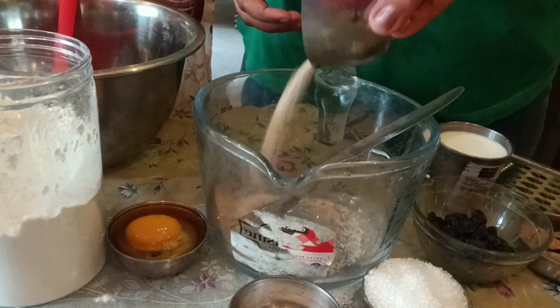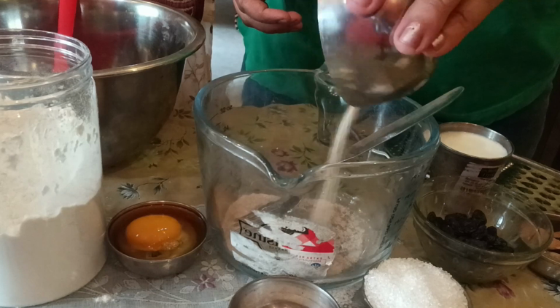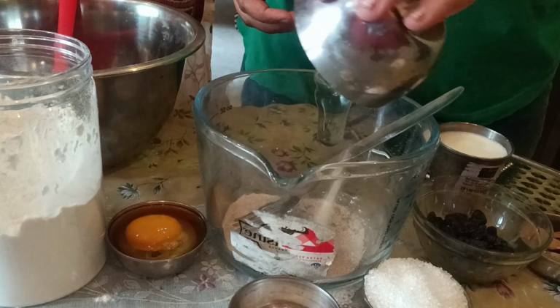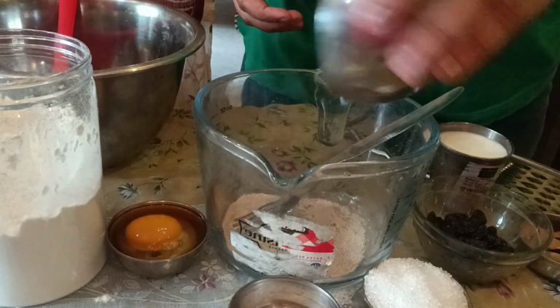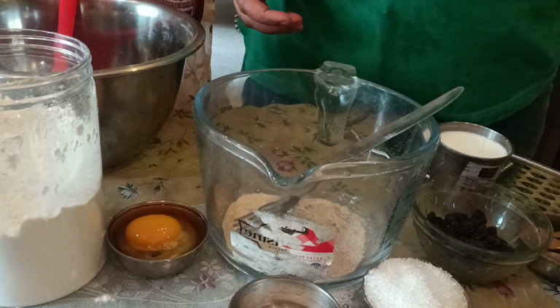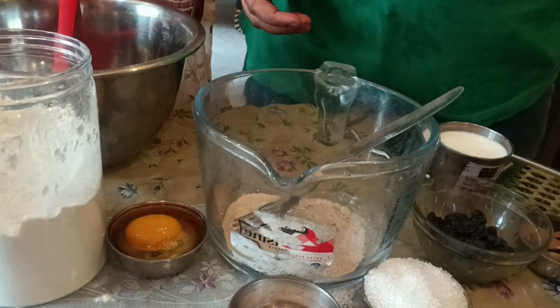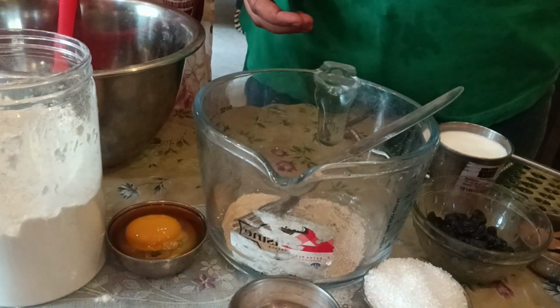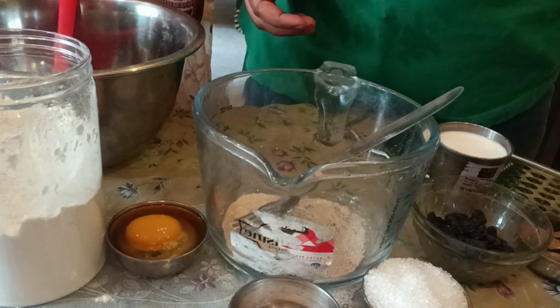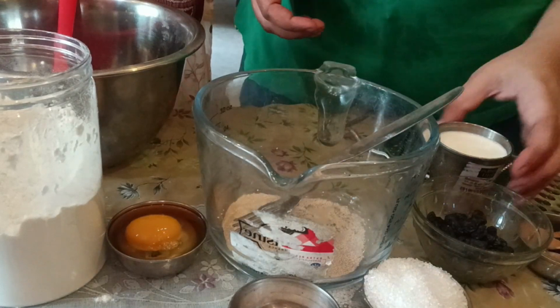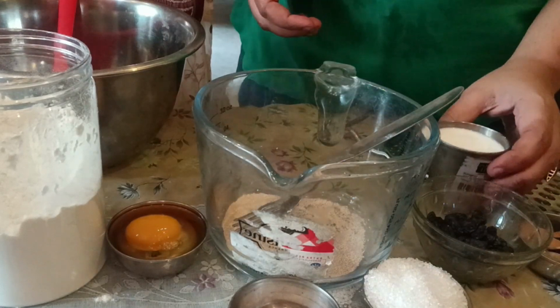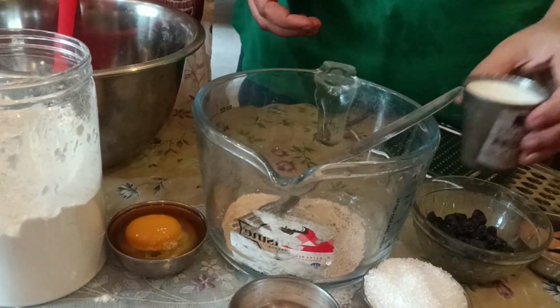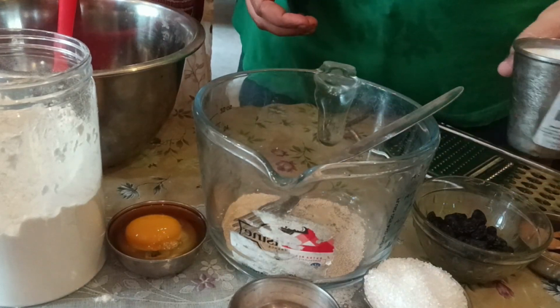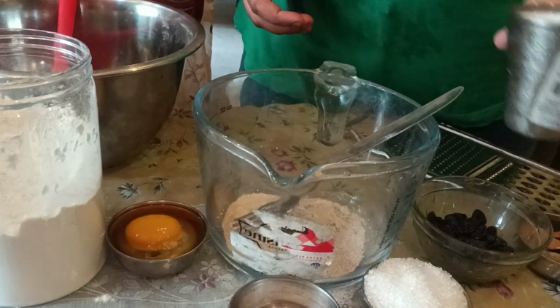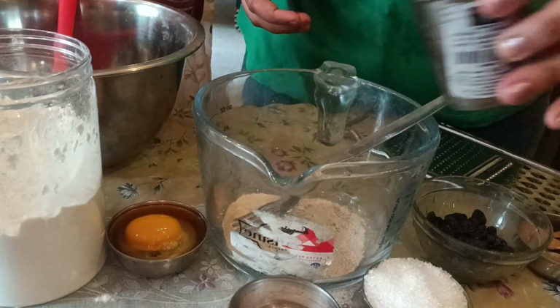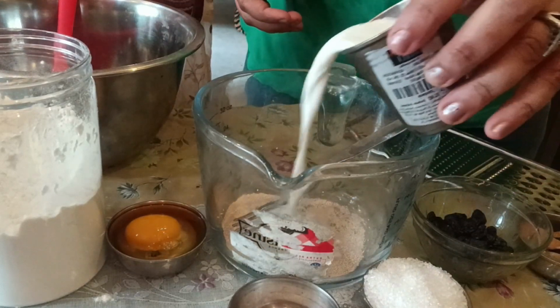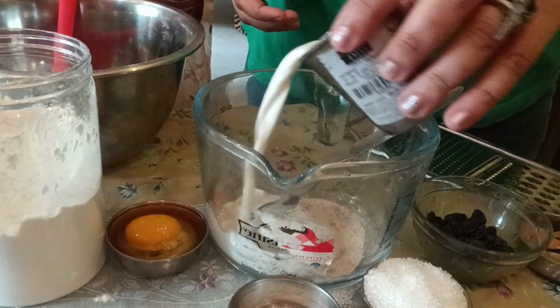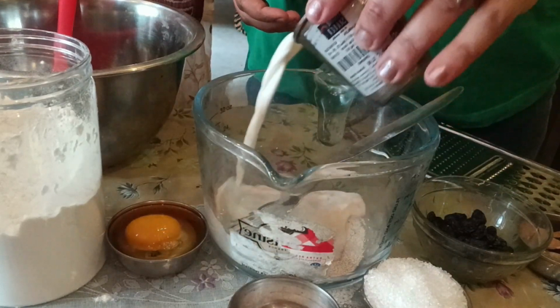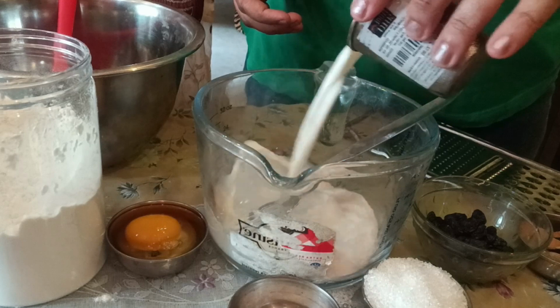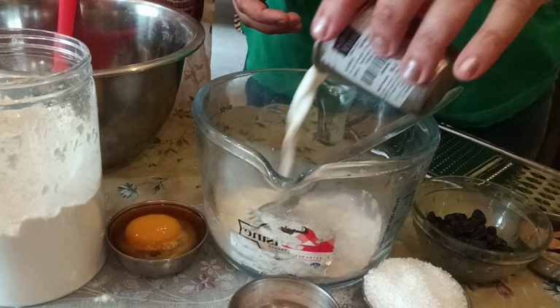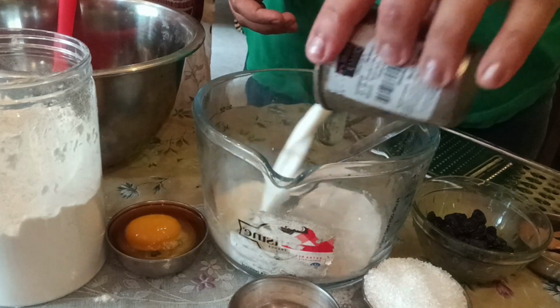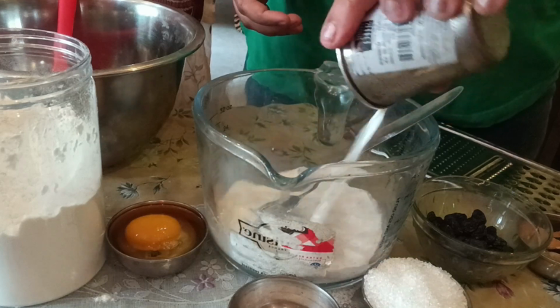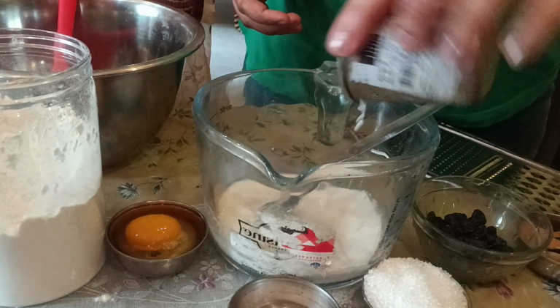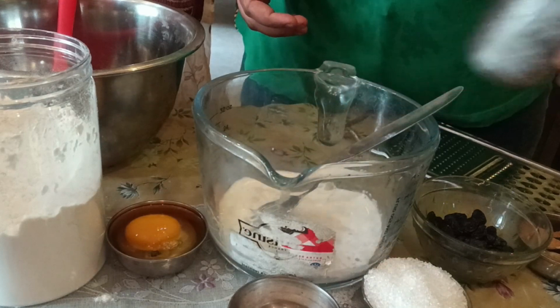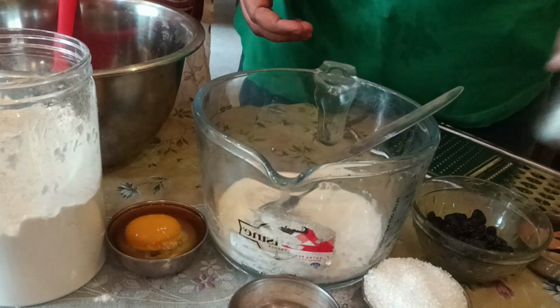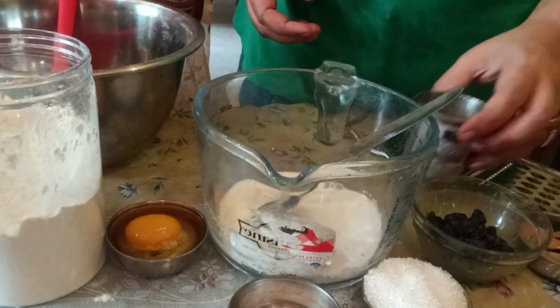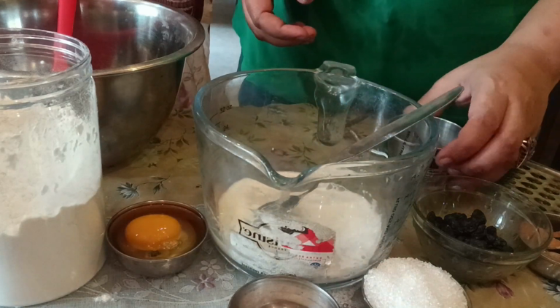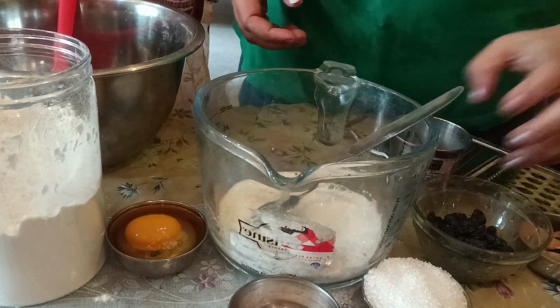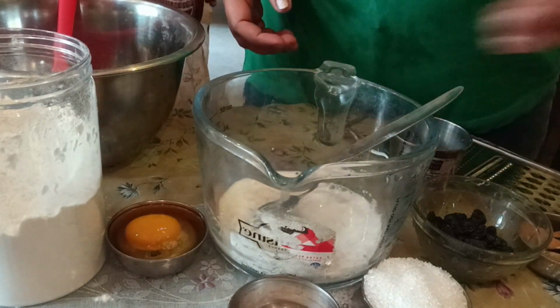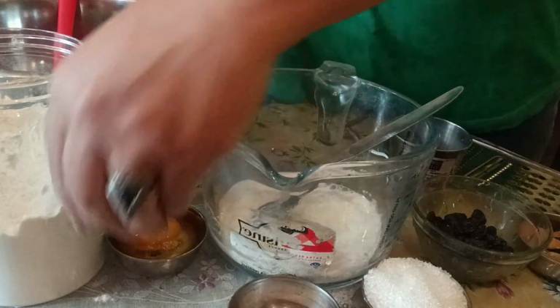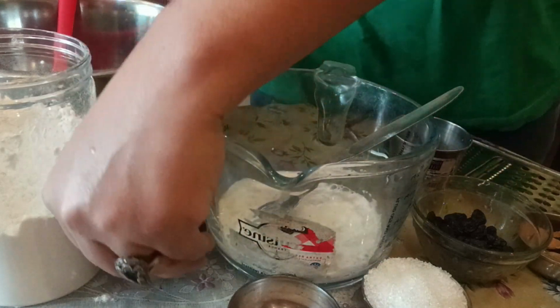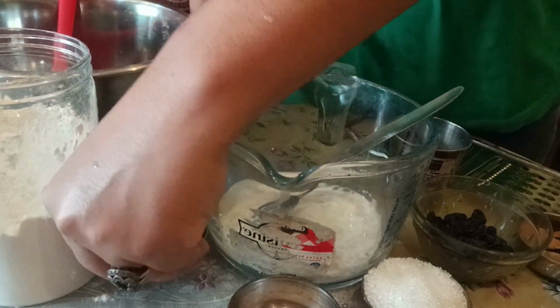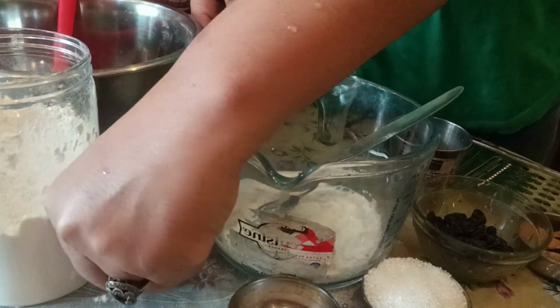First we will start mixing our yeast with the milk, egg, sugar, and salt, and we will keep it aside for around 10 minutes and allow the yeast to rise.